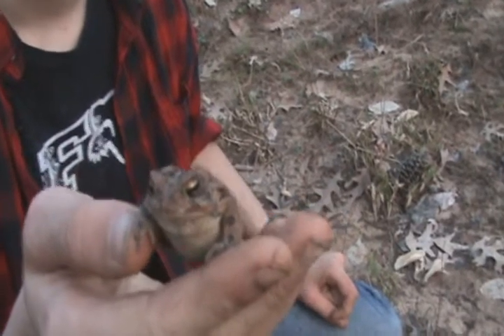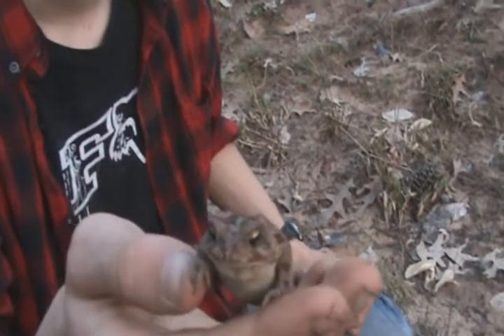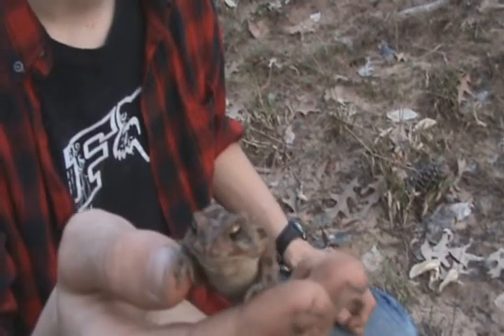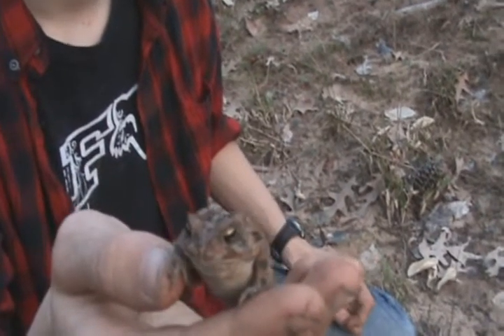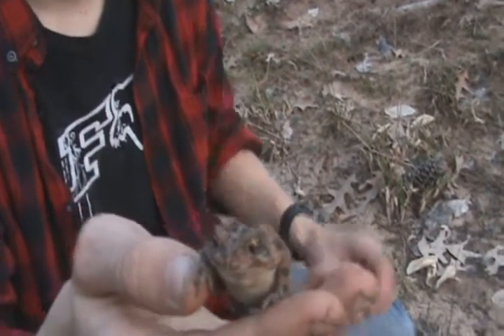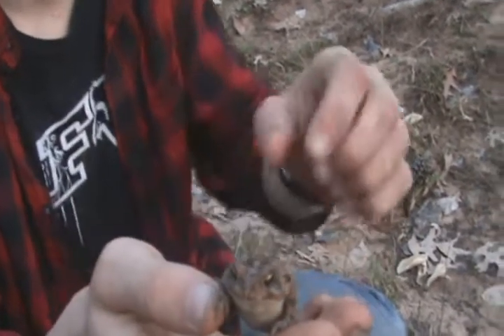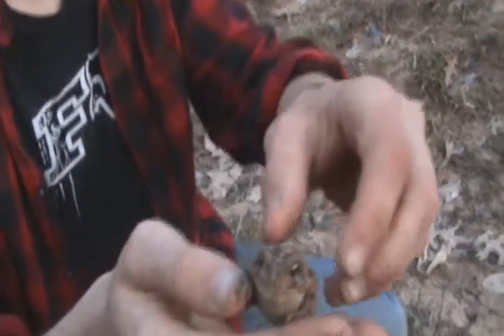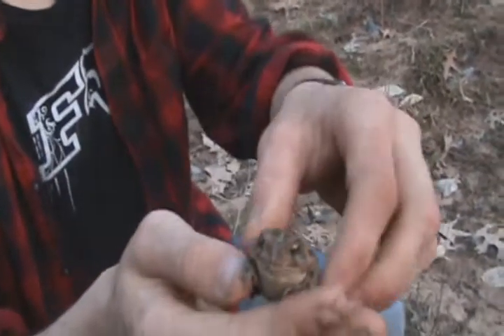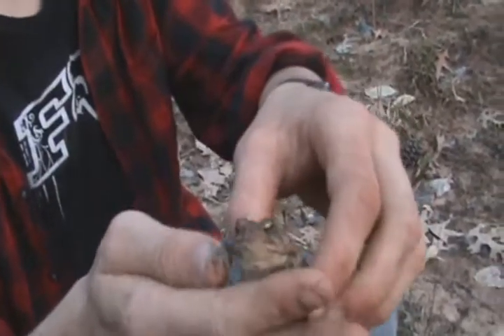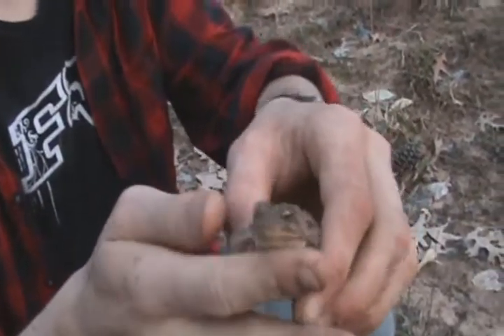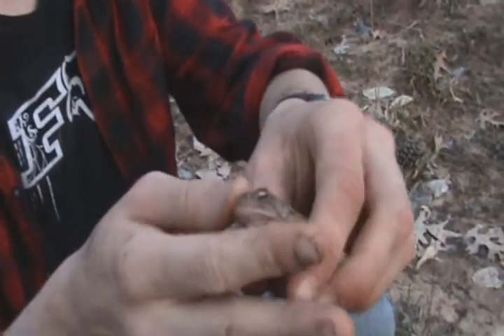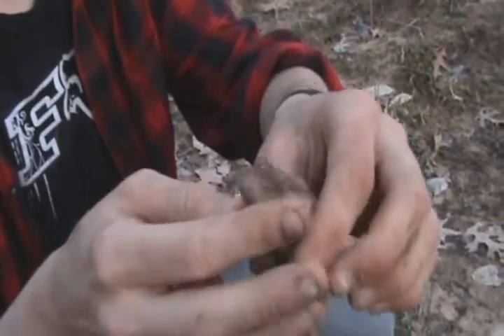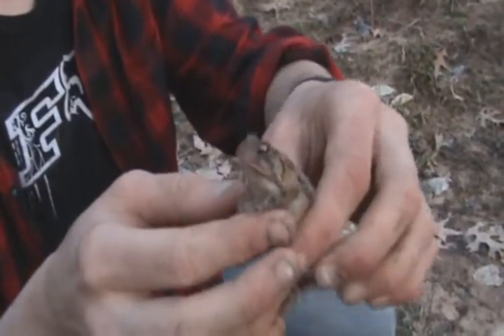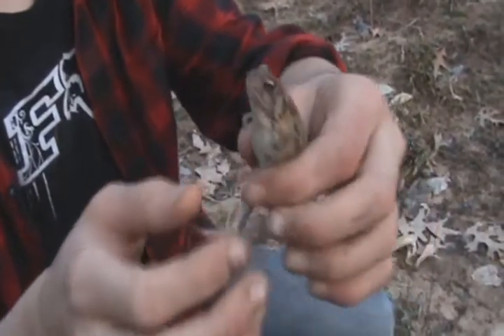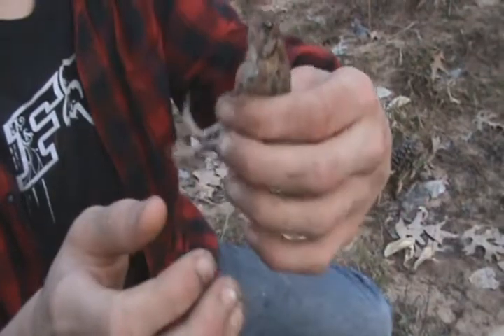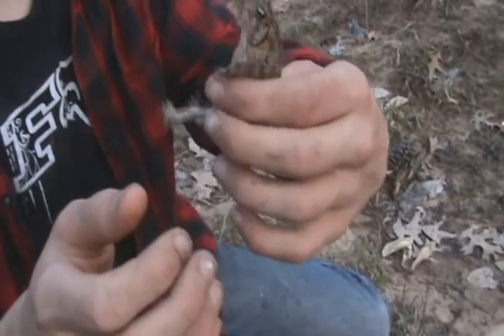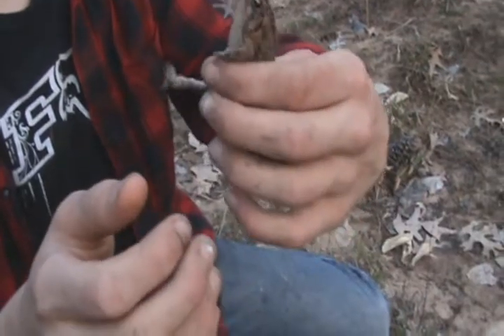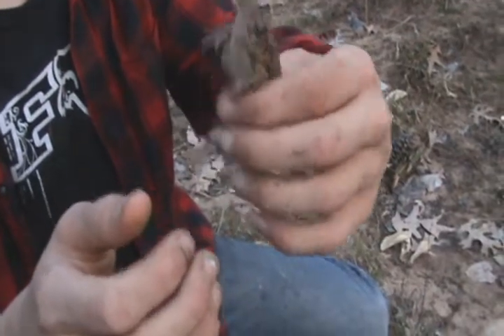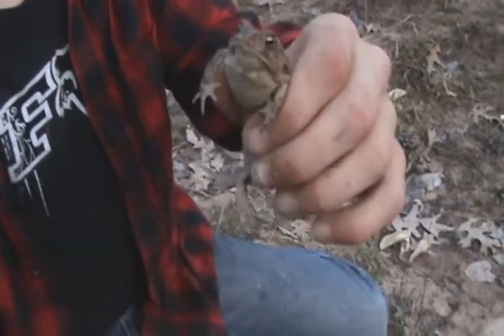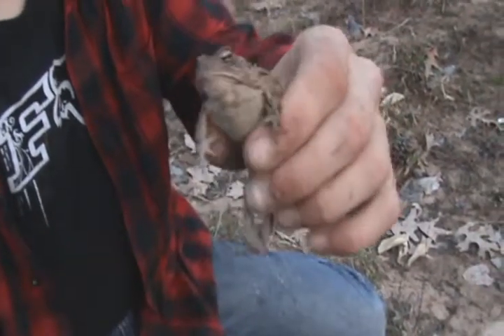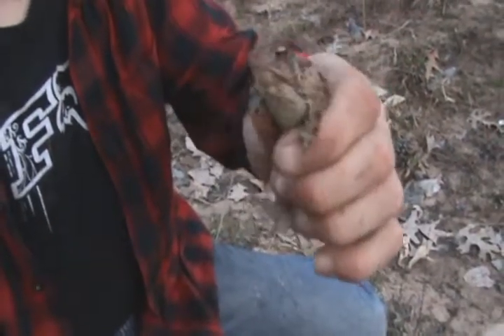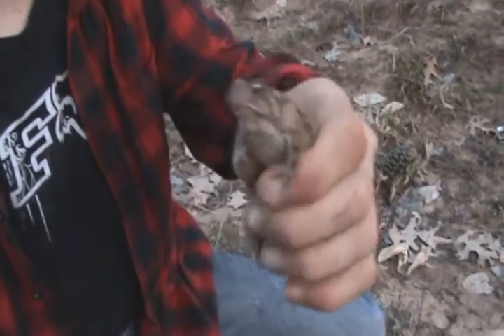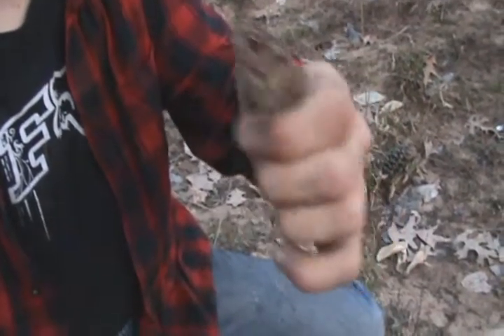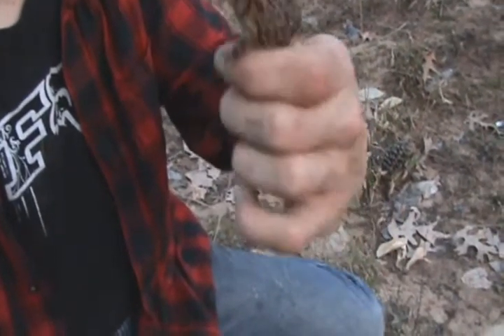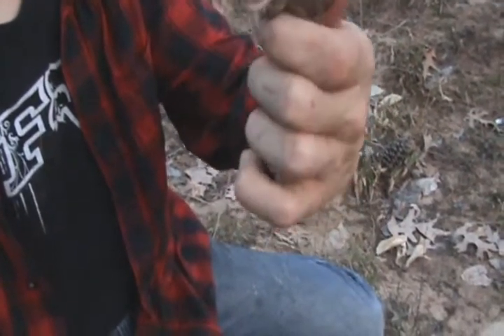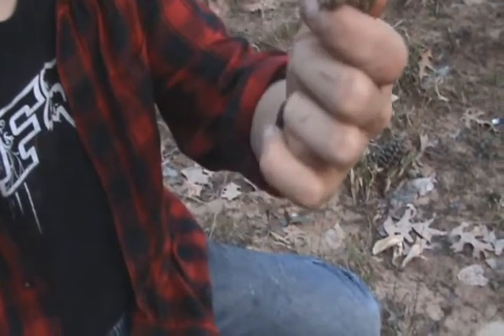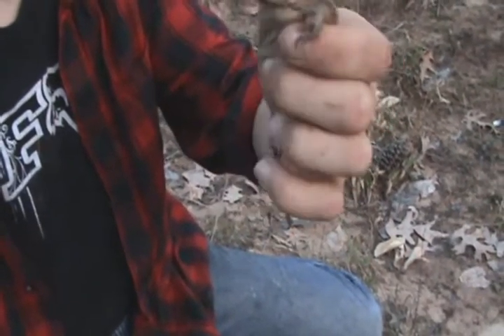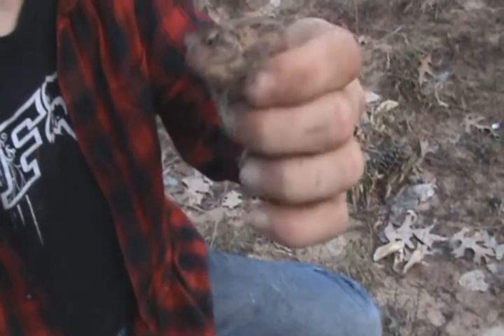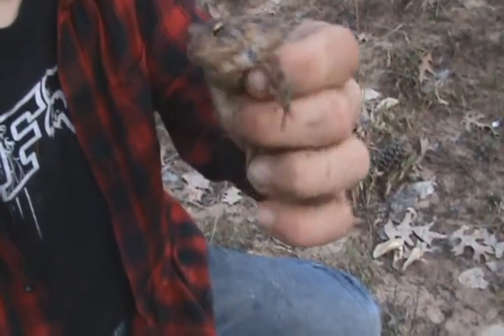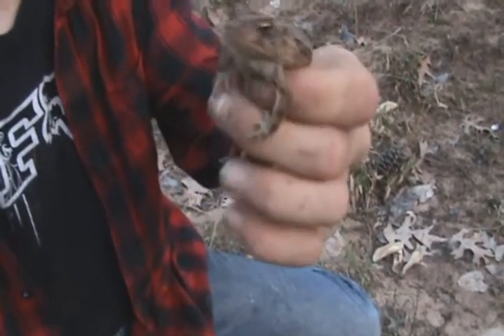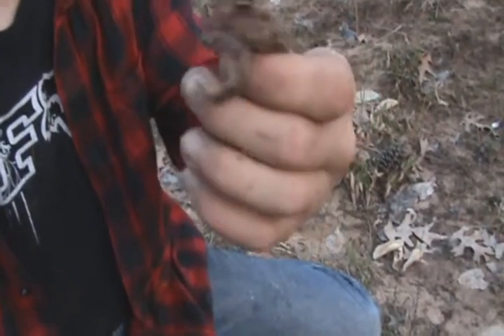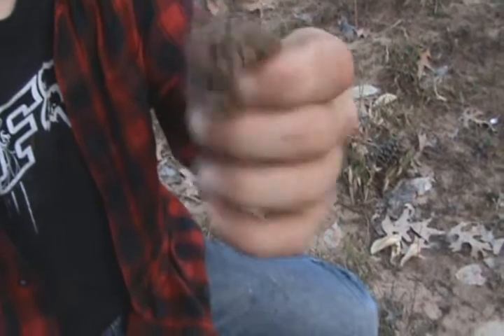If you grab him, he might do a release call. It's just a very beautiful toad — their eyes are amazing.